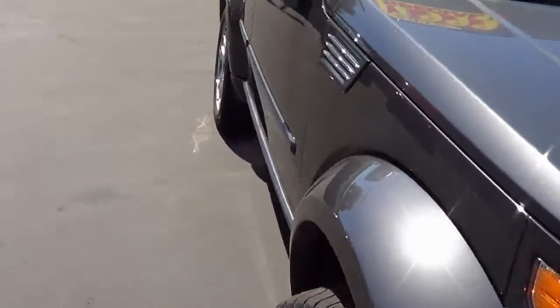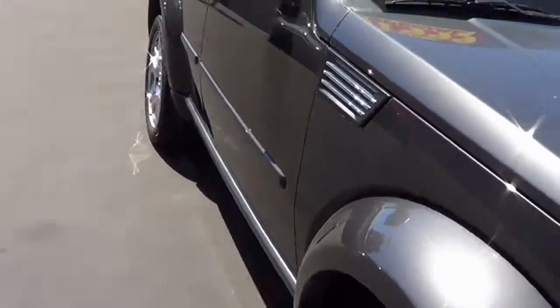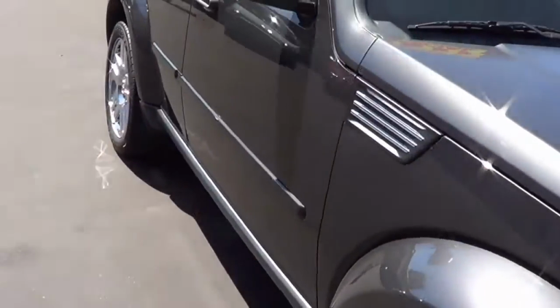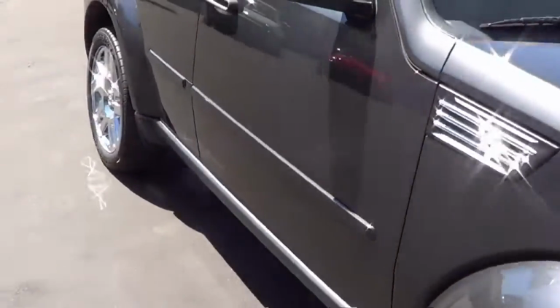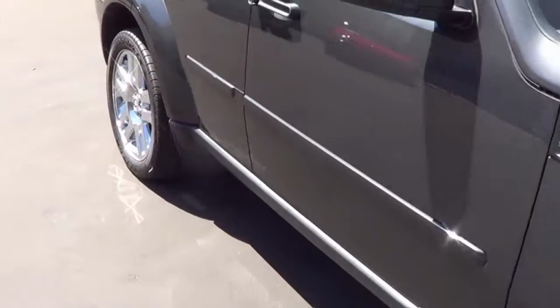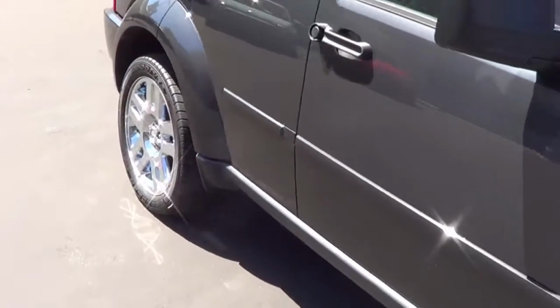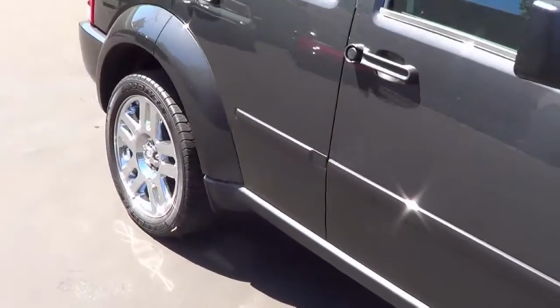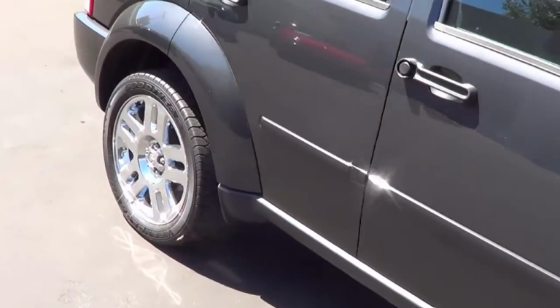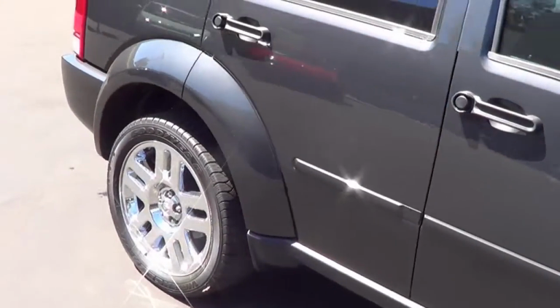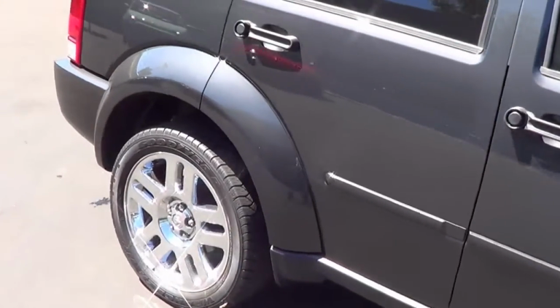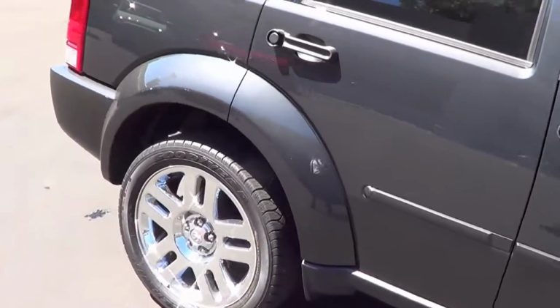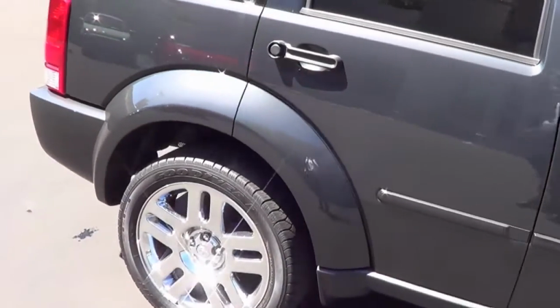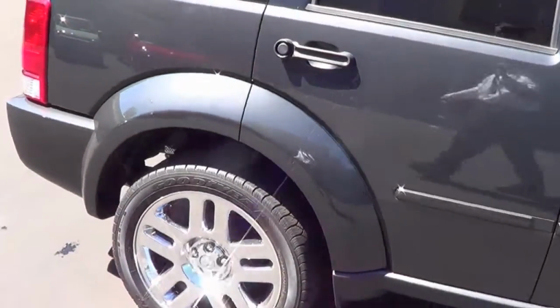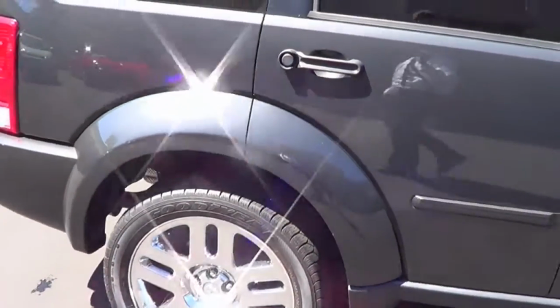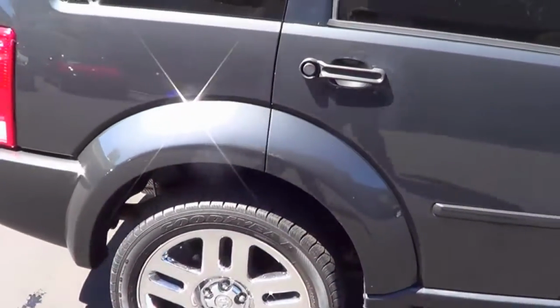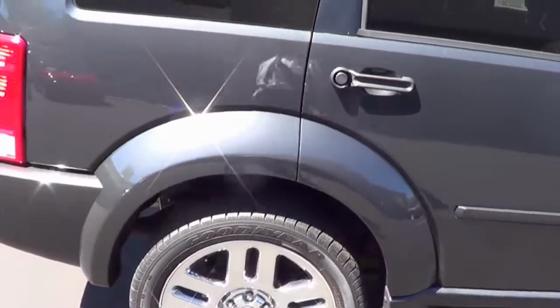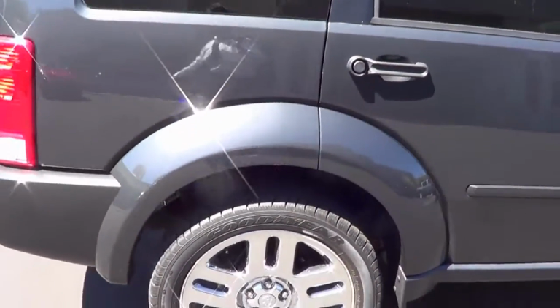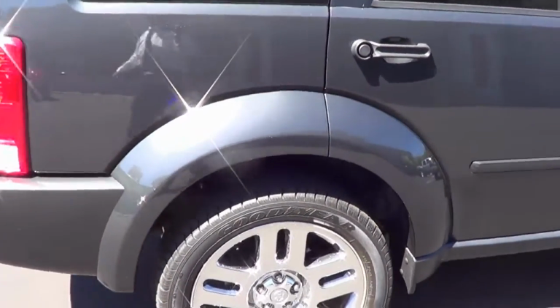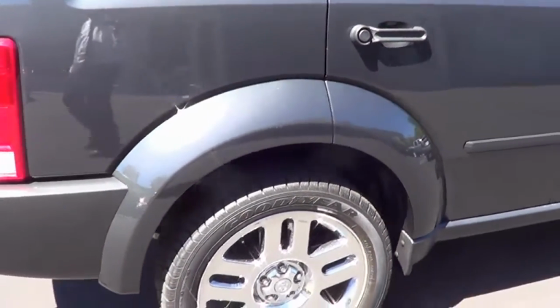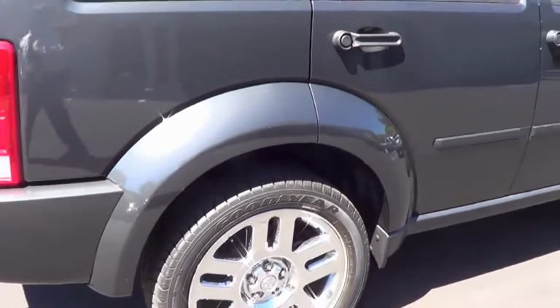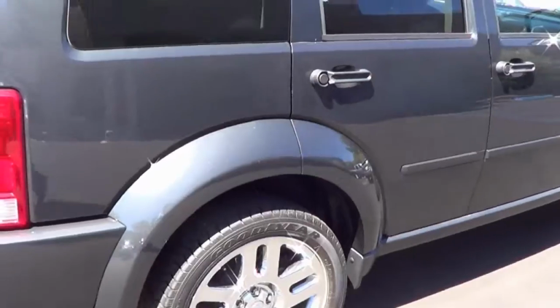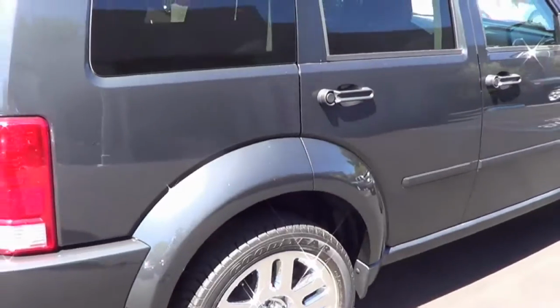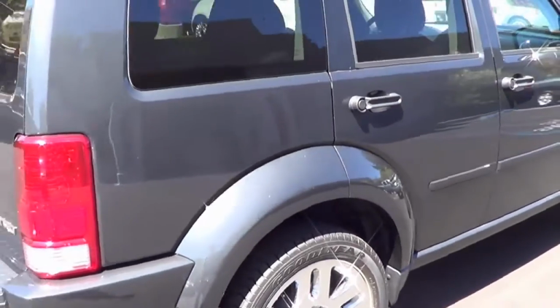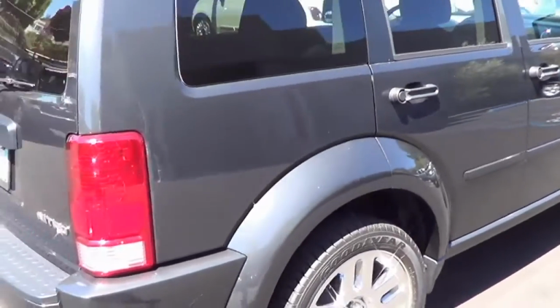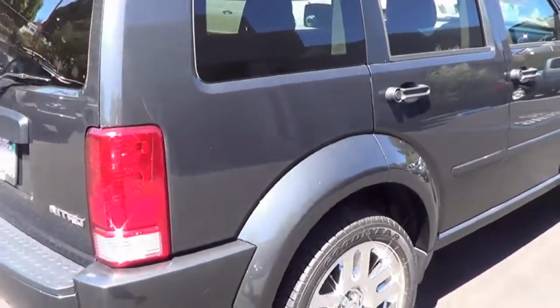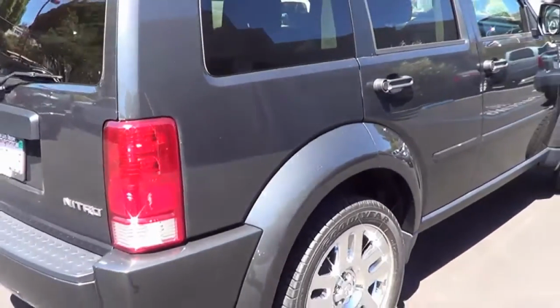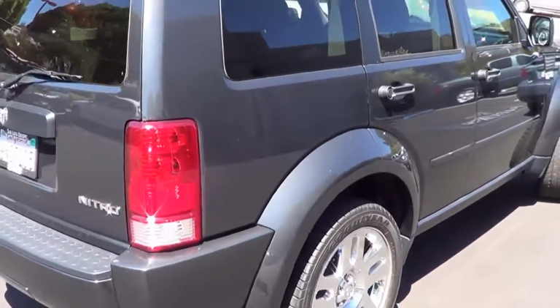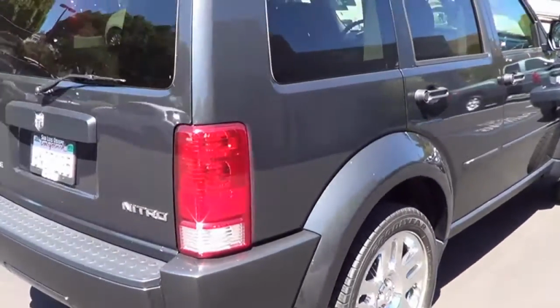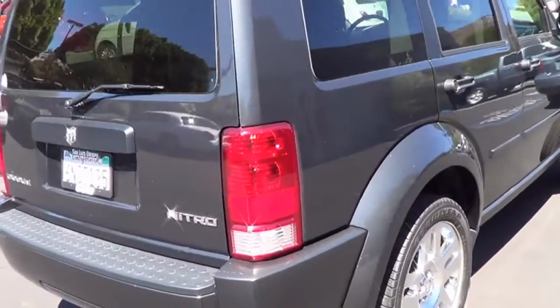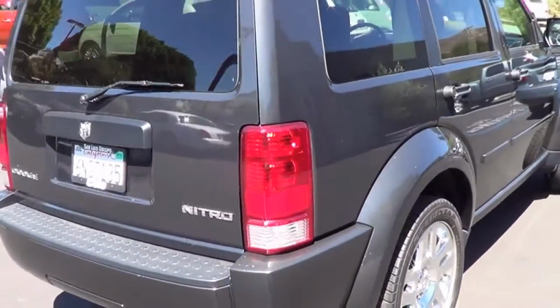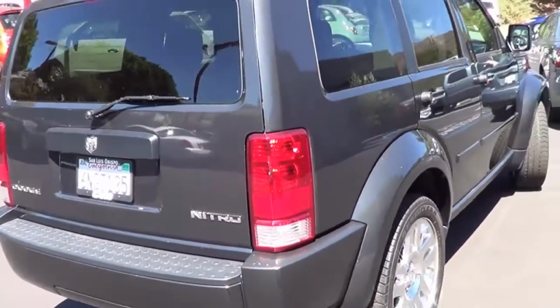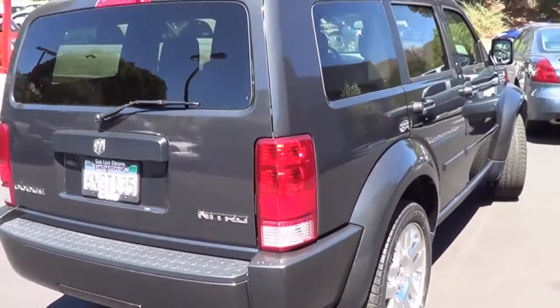This has very low miles — 23,000 miles. It also has the remainder of the 100,000-mile factory warranty left on it.